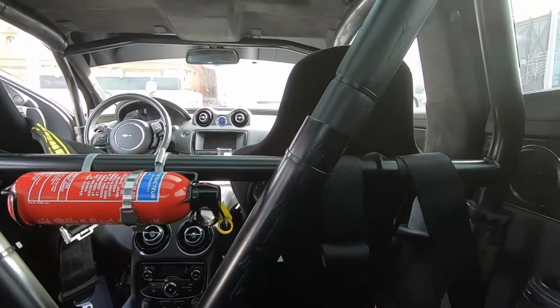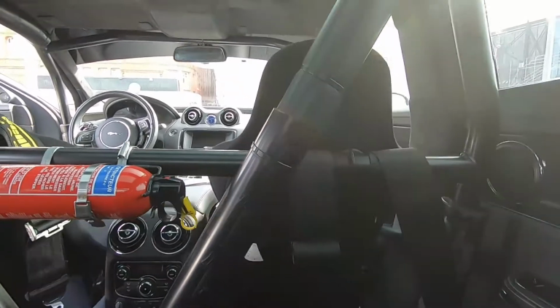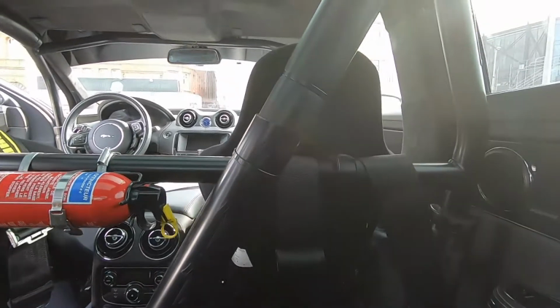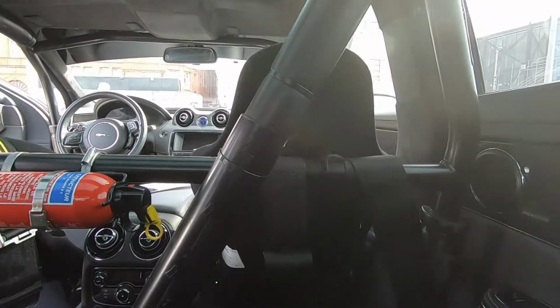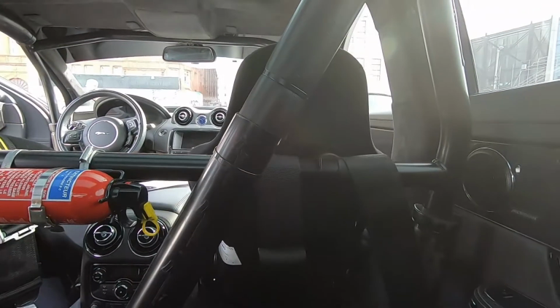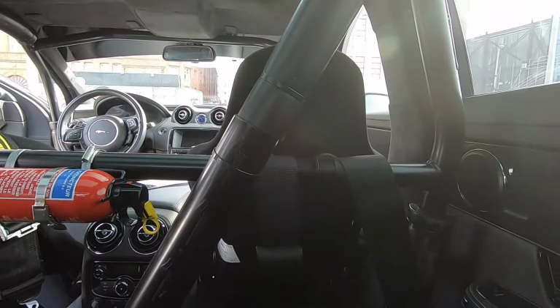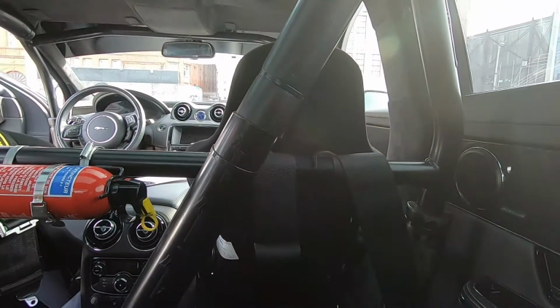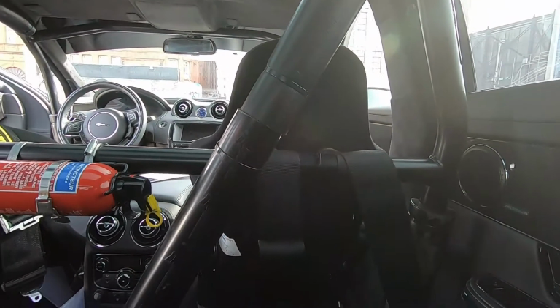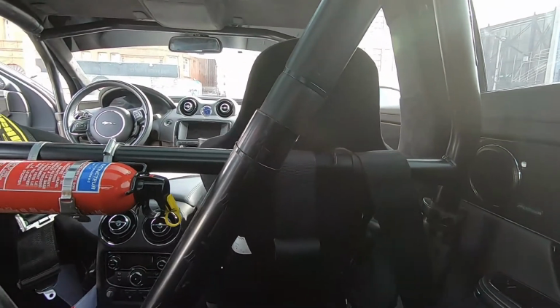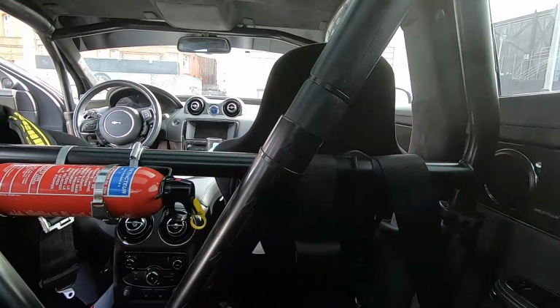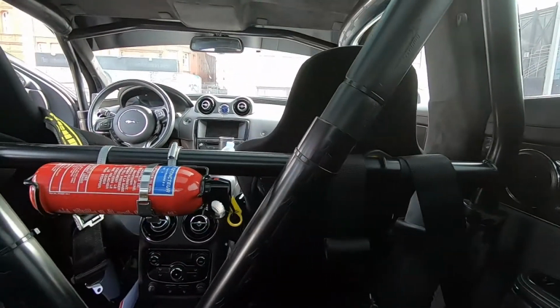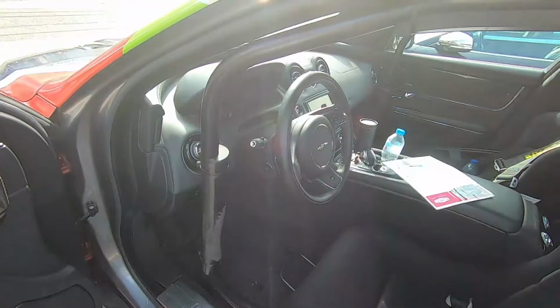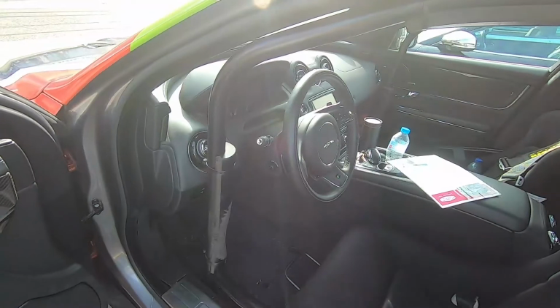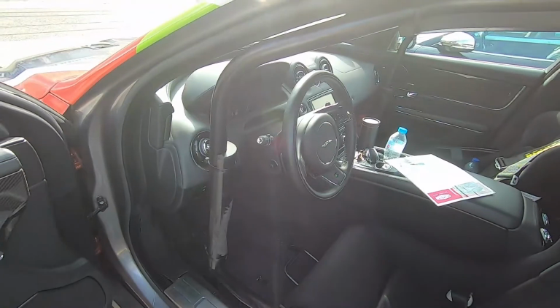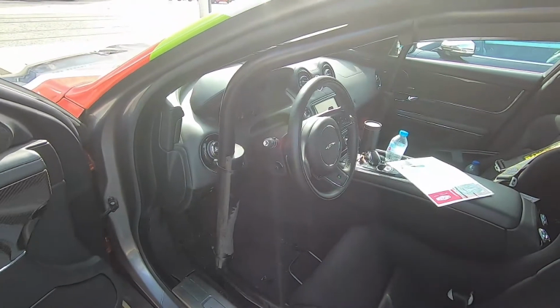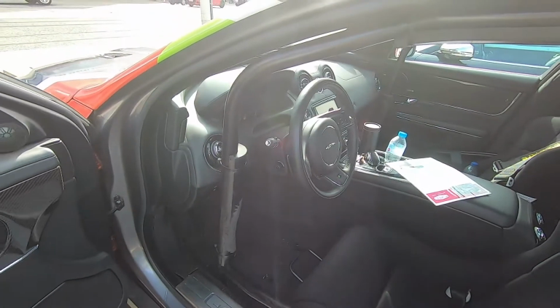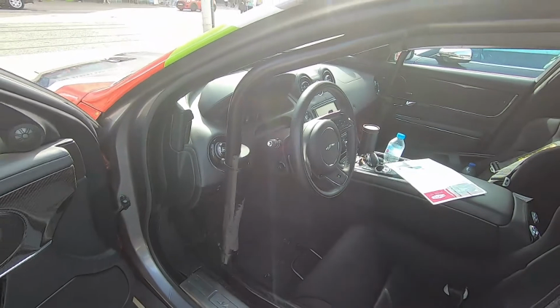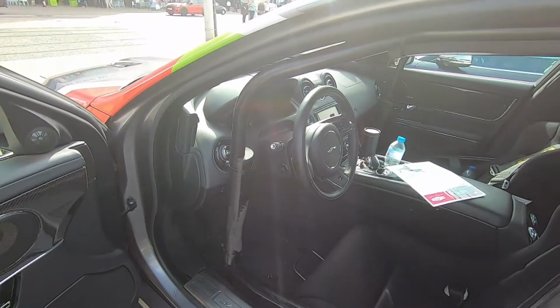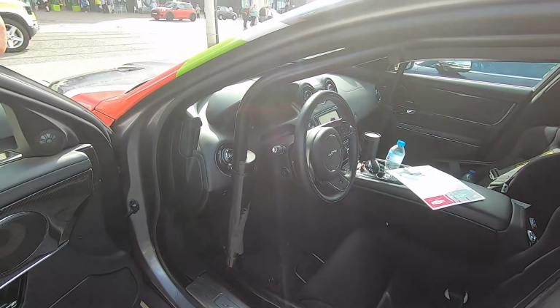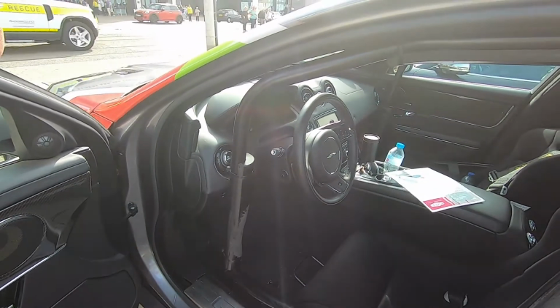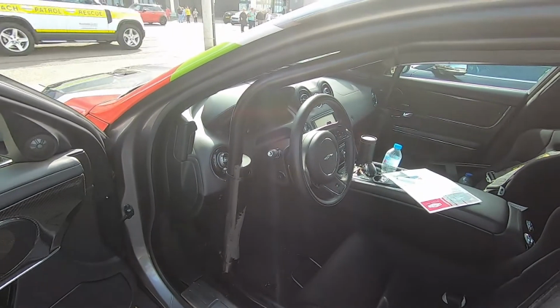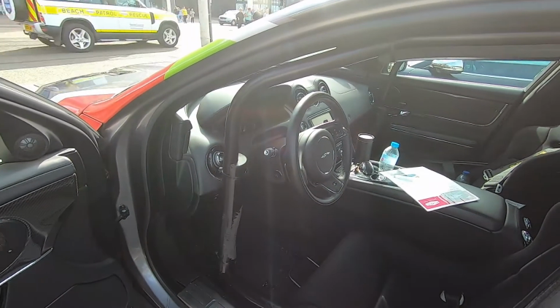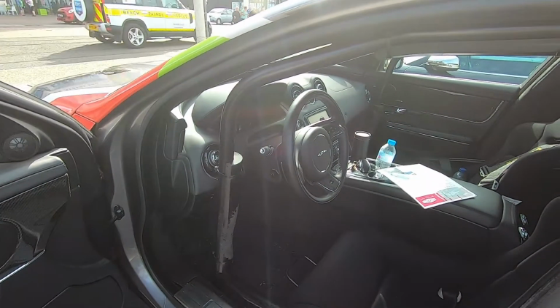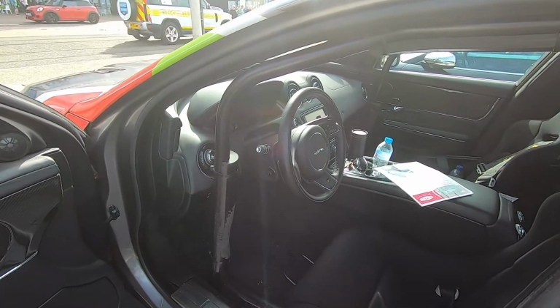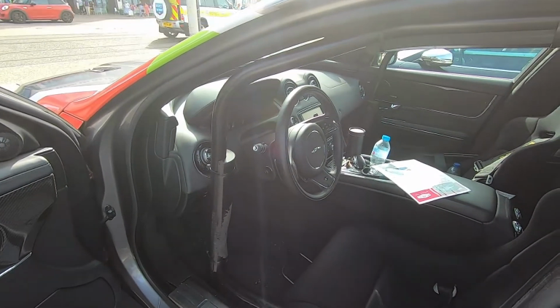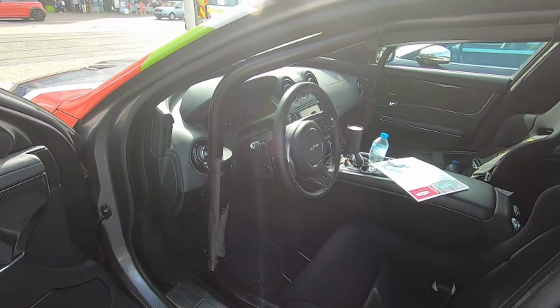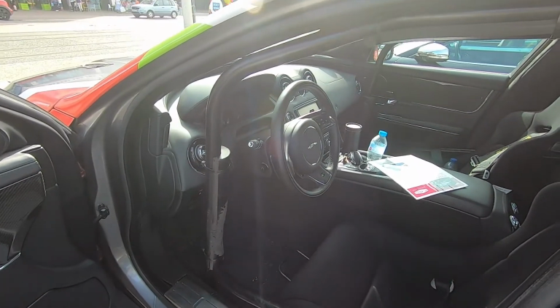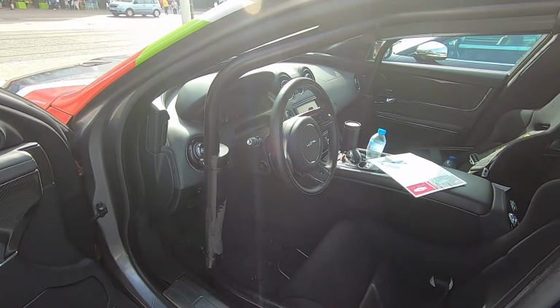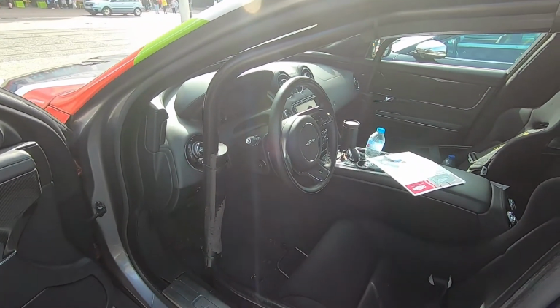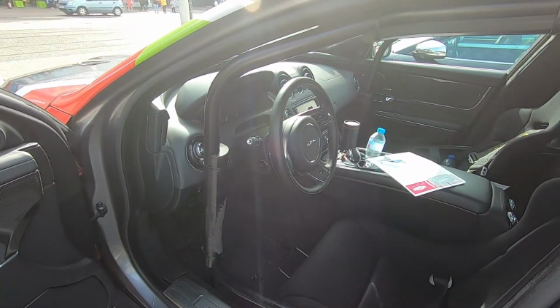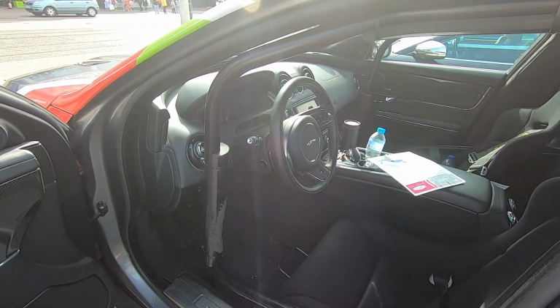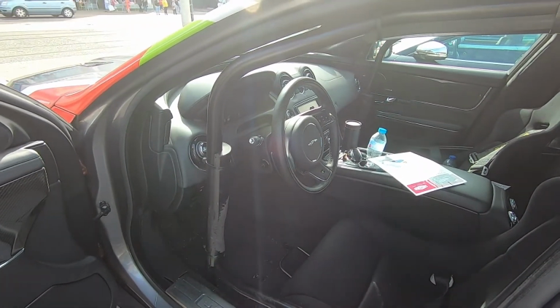And this car, four up, will do eight and a half minute laps of the Nürburgring — and I guess it must be quite exciting.